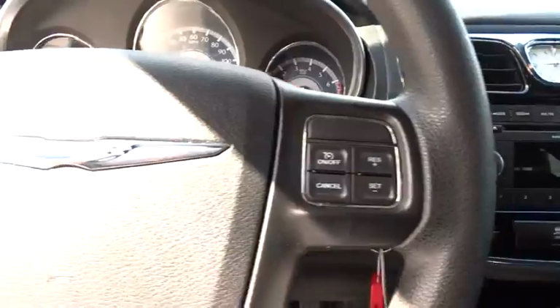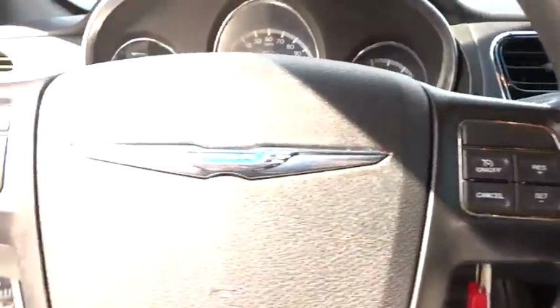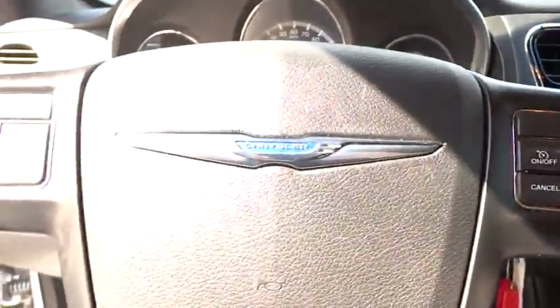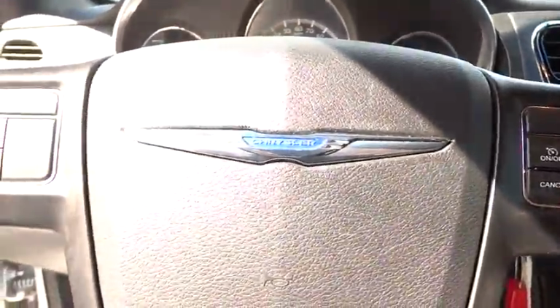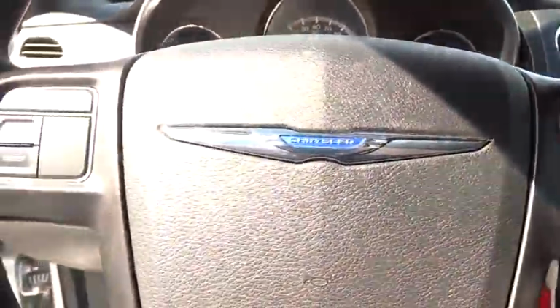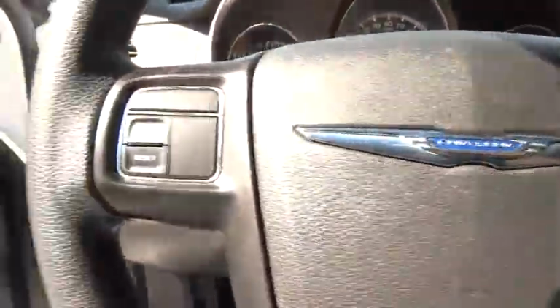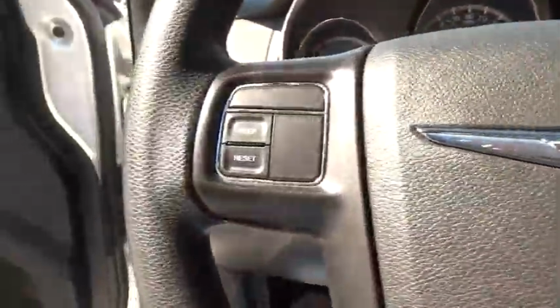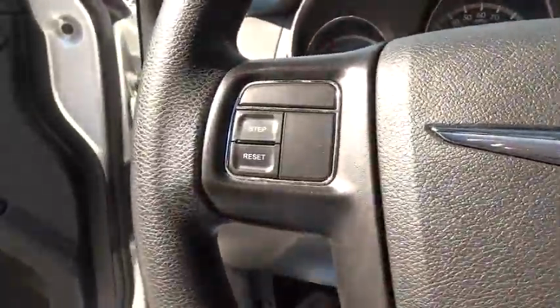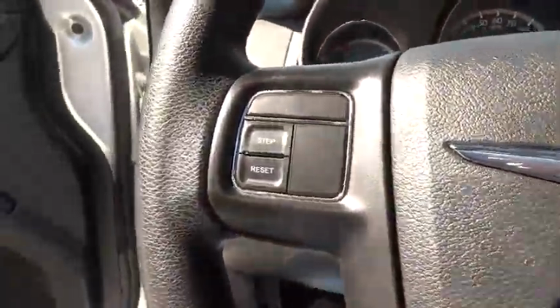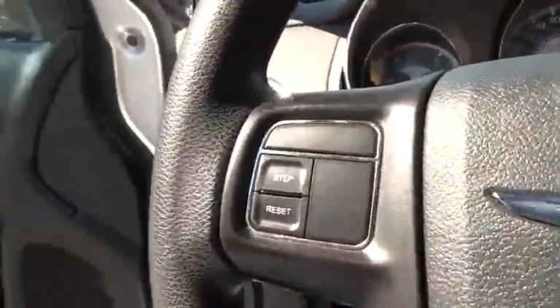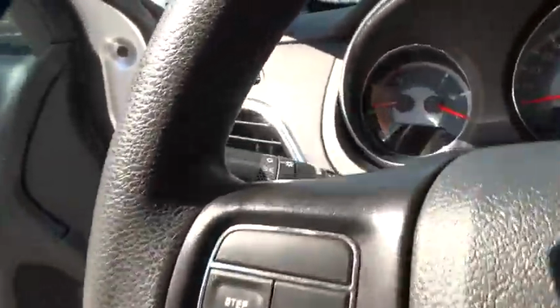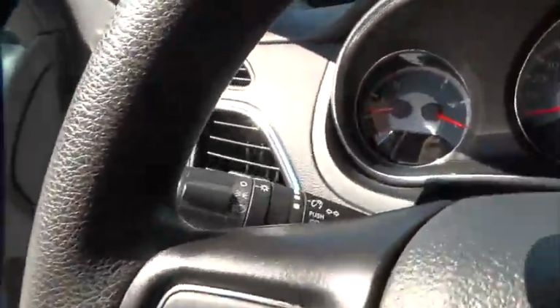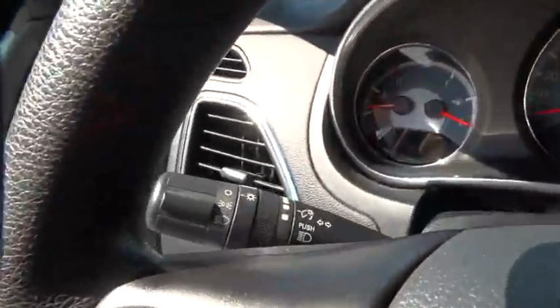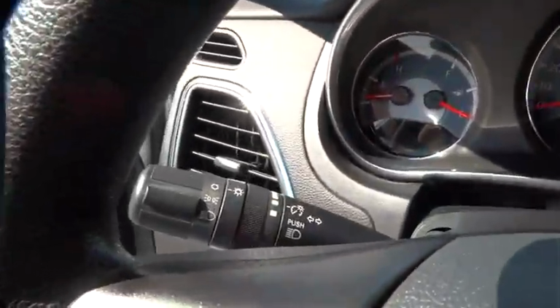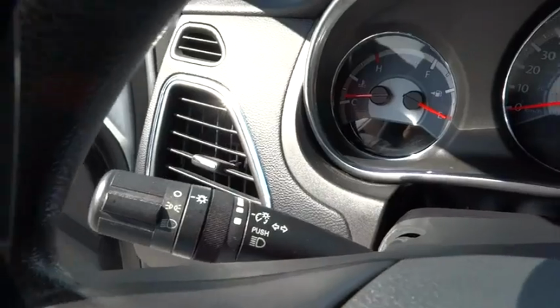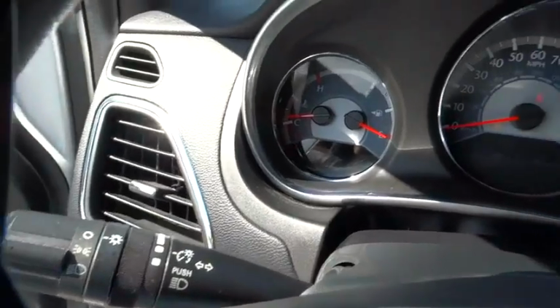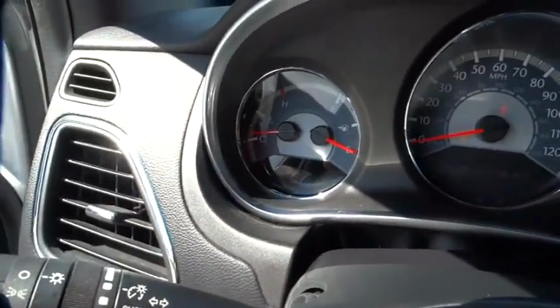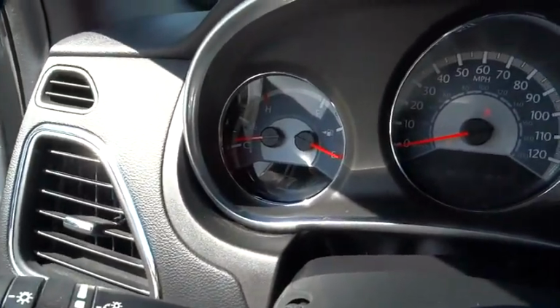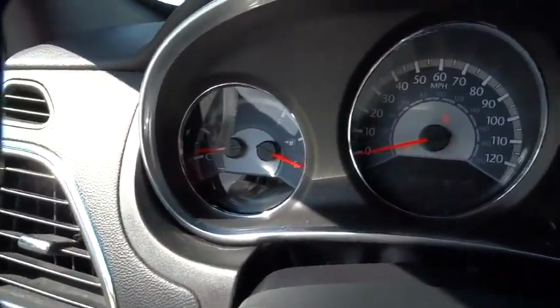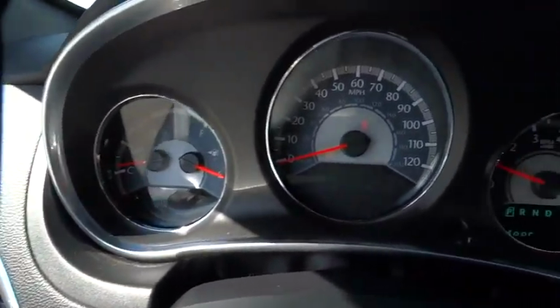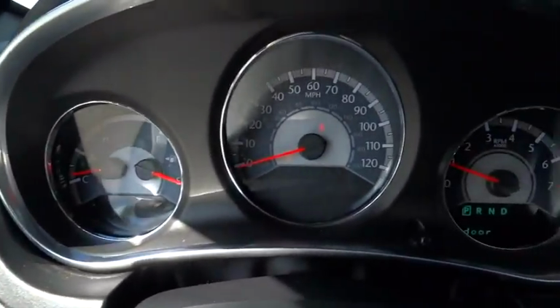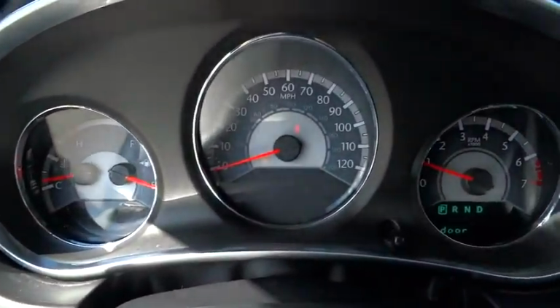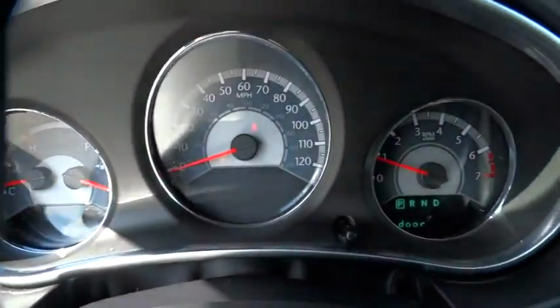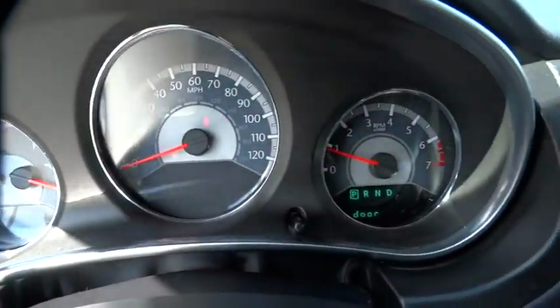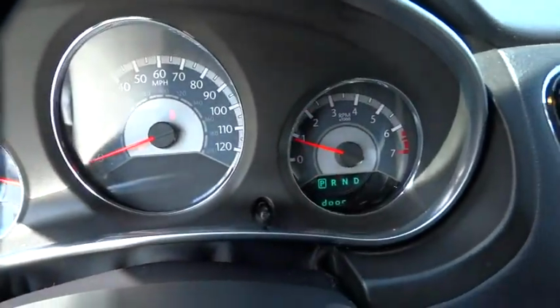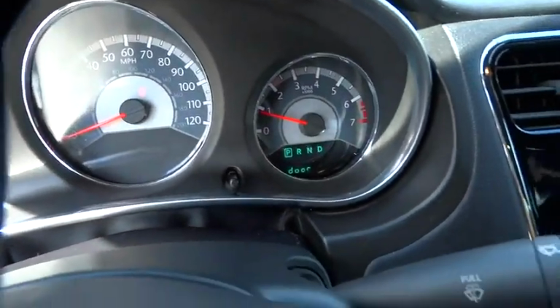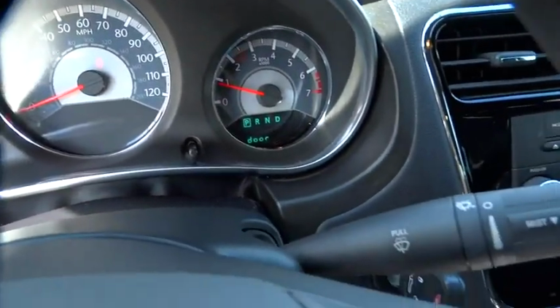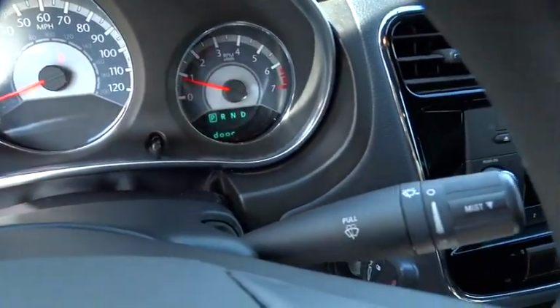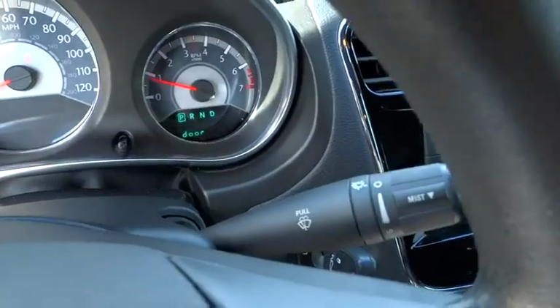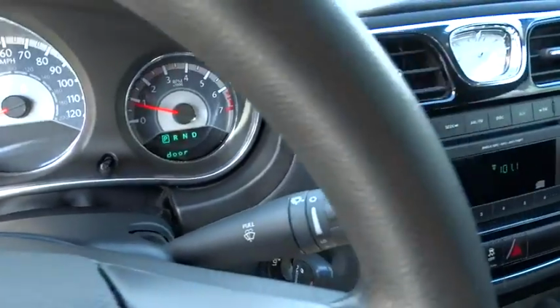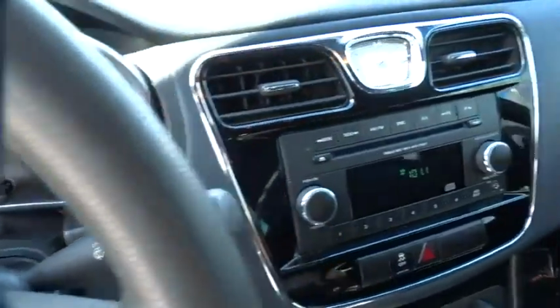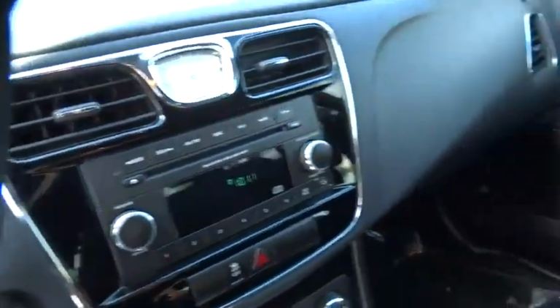Floor mats, FWD, AM-FM stereo radio, rear defrost, CD player, passenger airbag, power windows, MP3 player, power door locks.